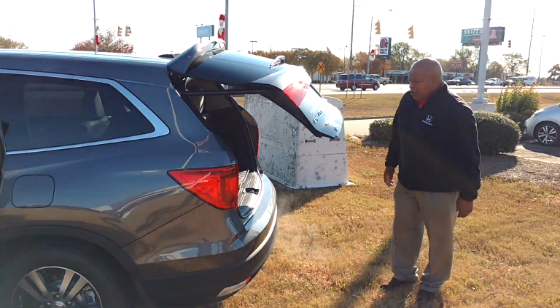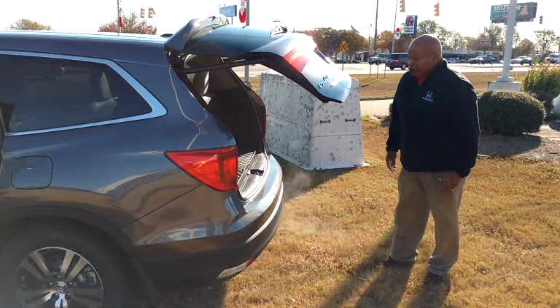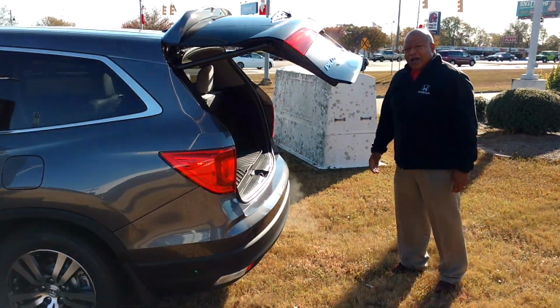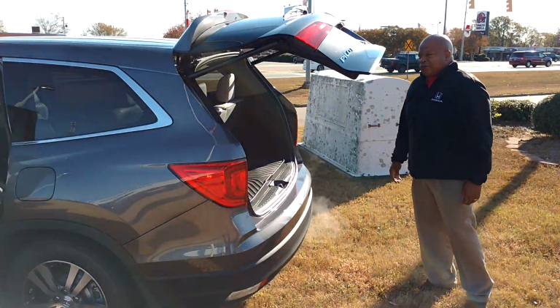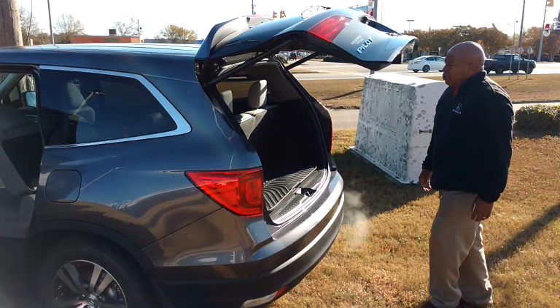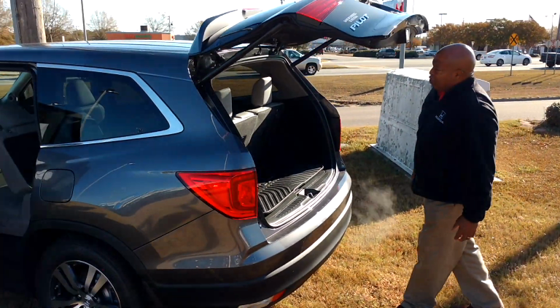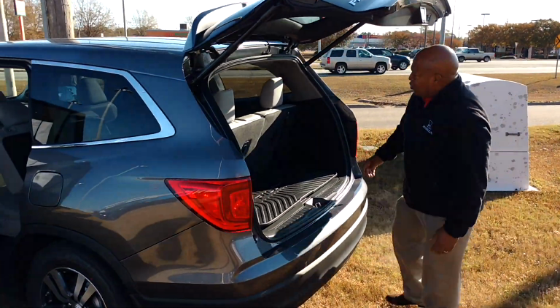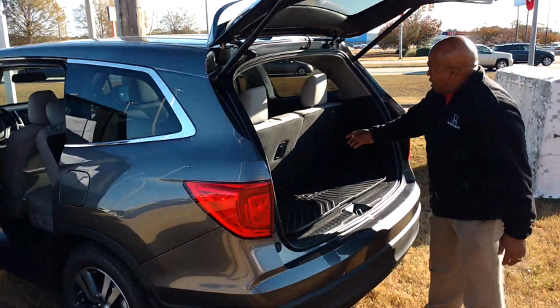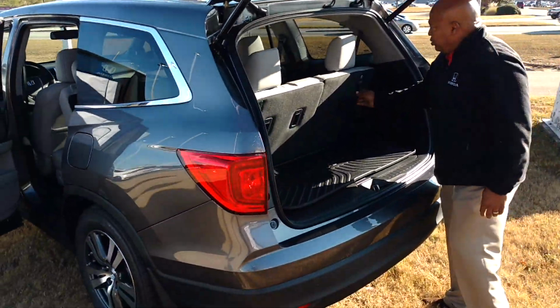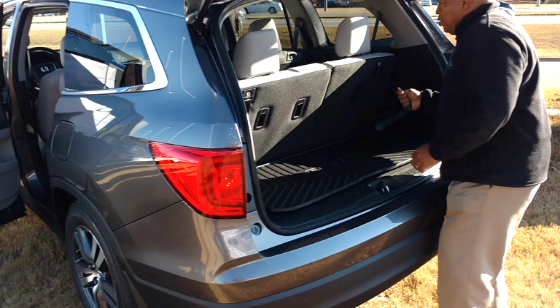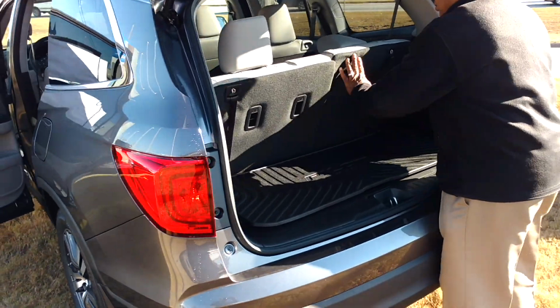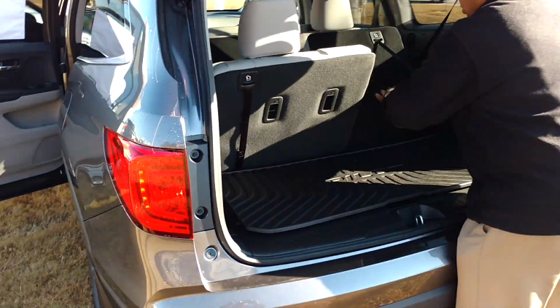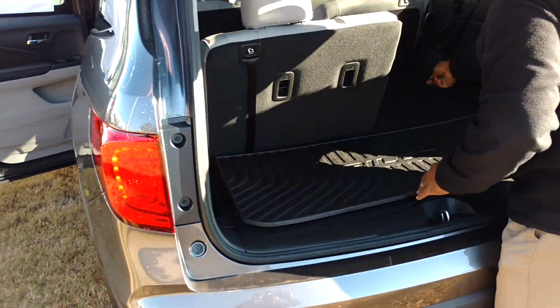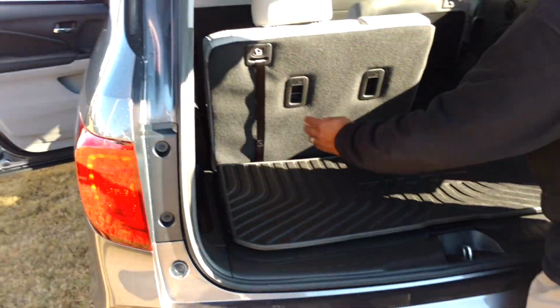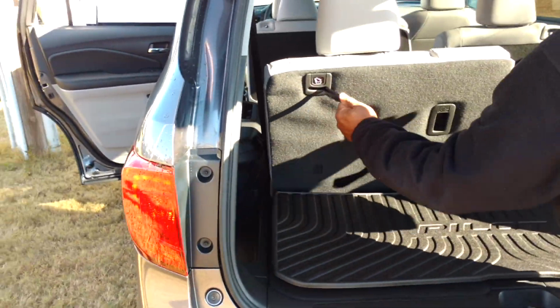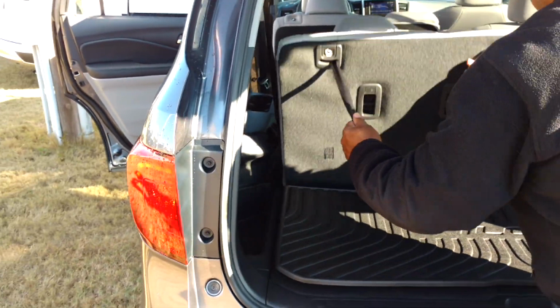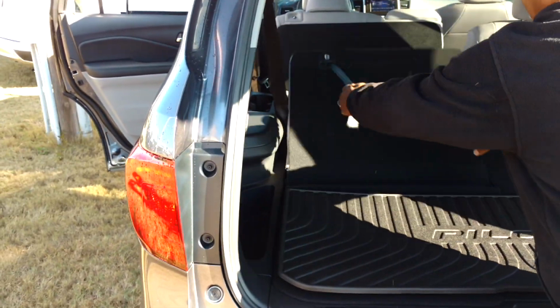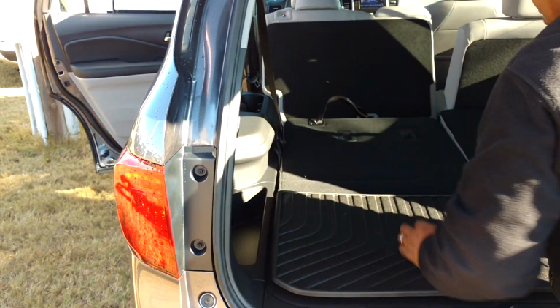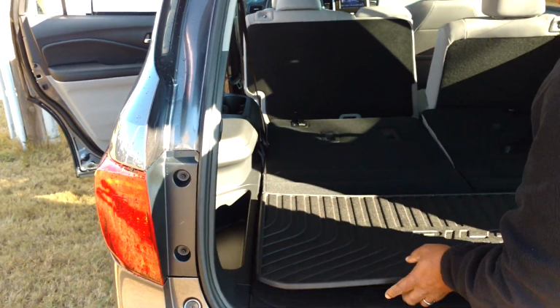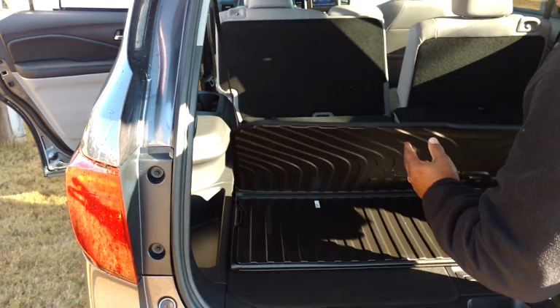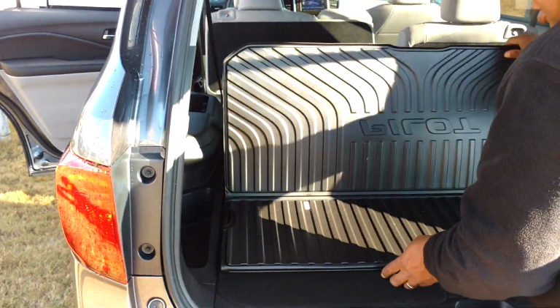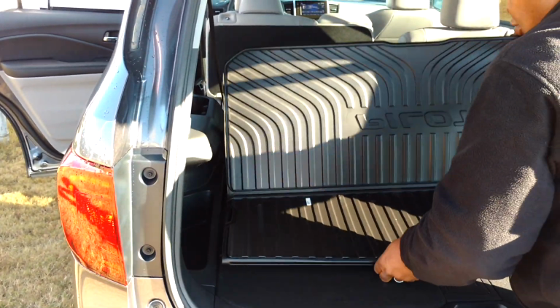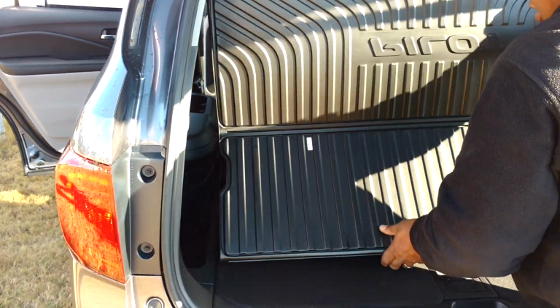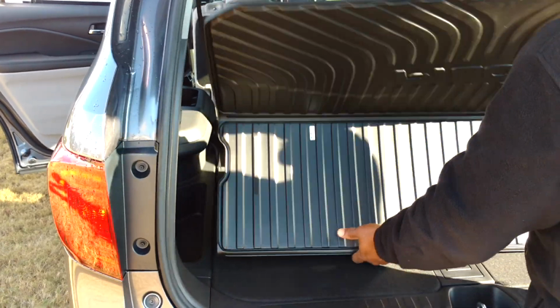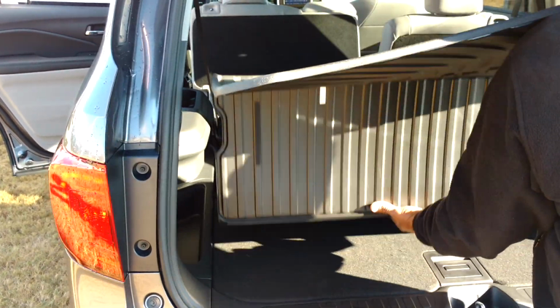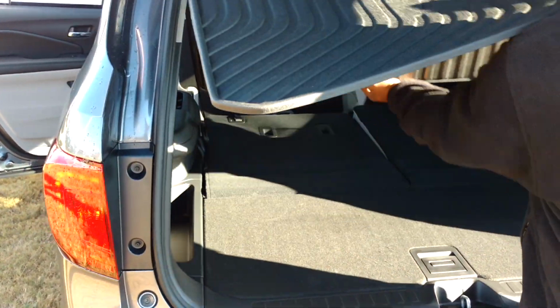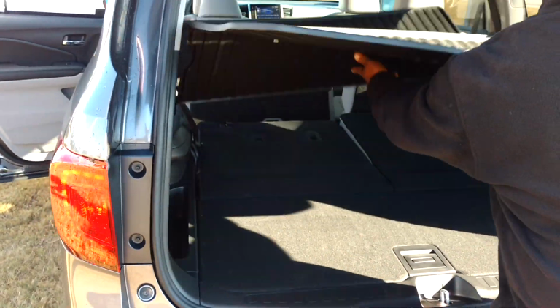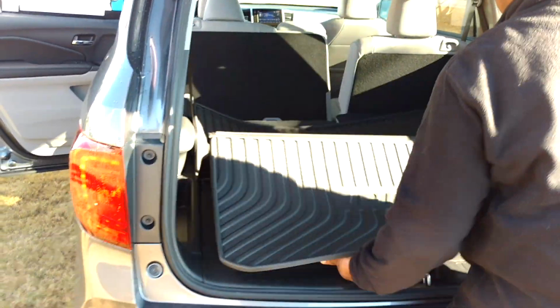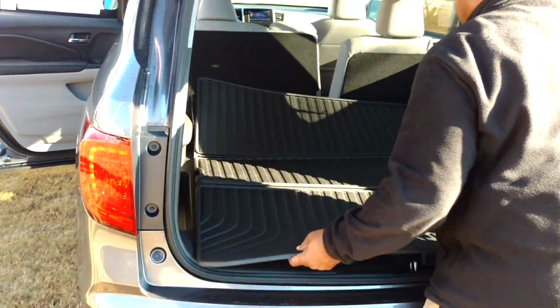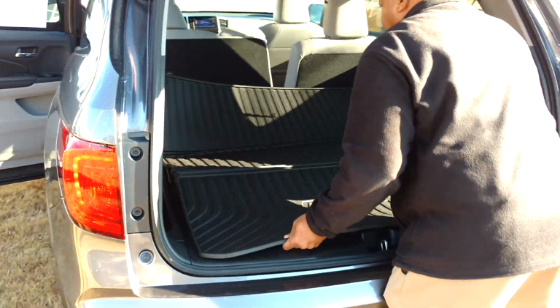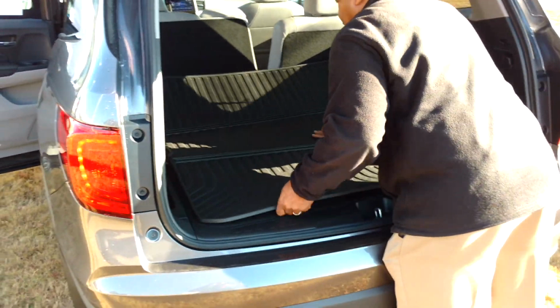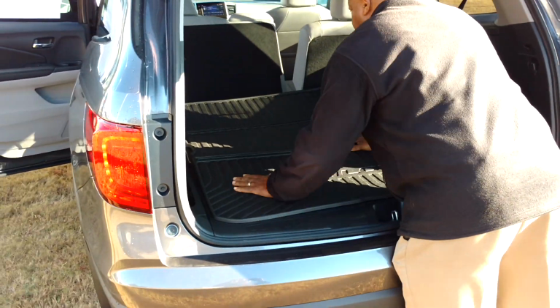I'm going to show you how the third row seating goes down. It's as simple as pulling this strap. You got a level area, and here you got a cargo tray that goes down with it to cover that area.